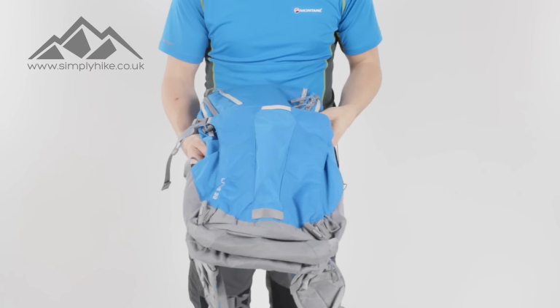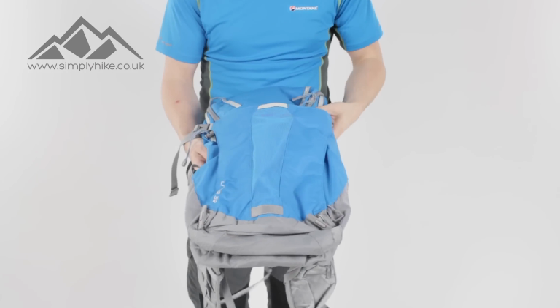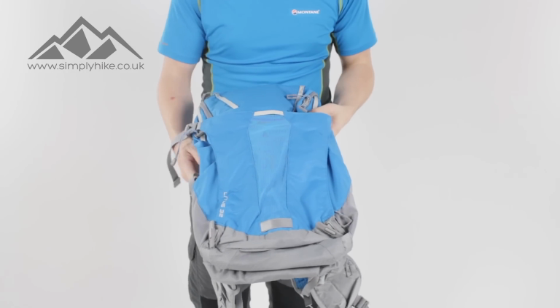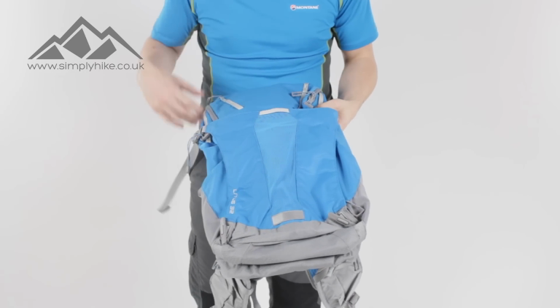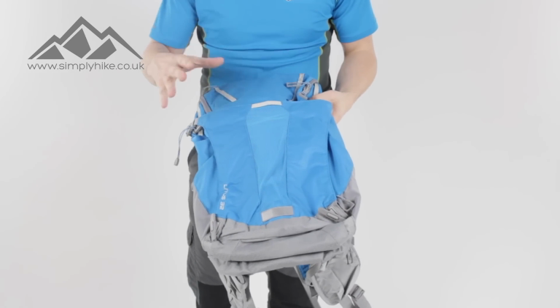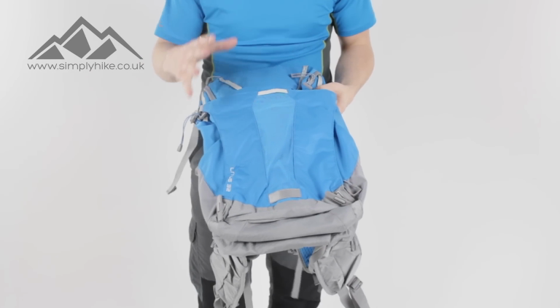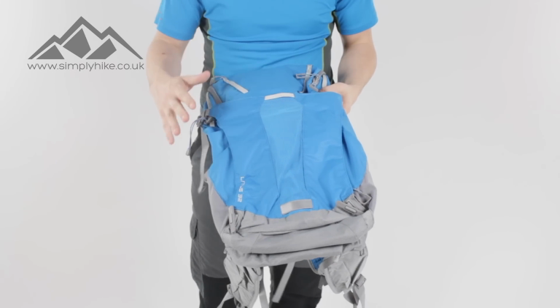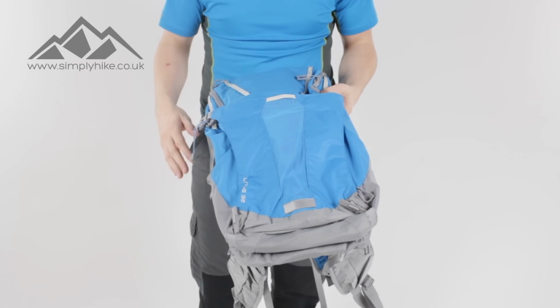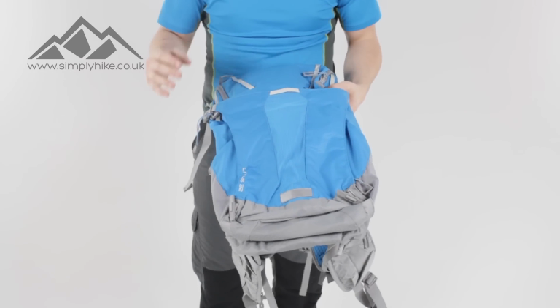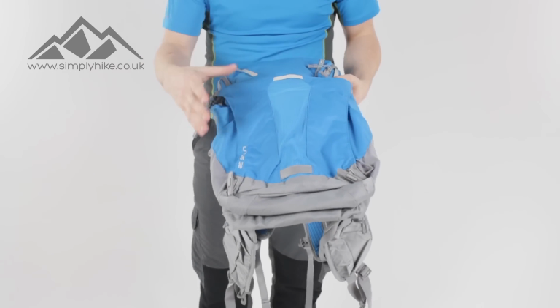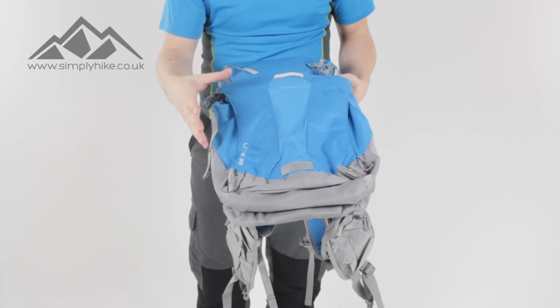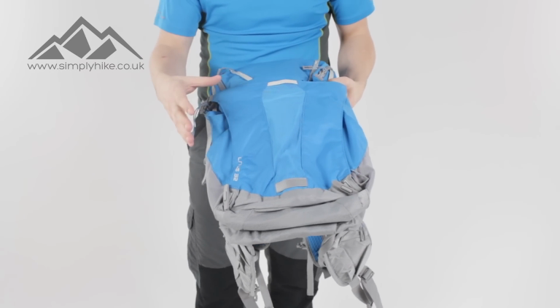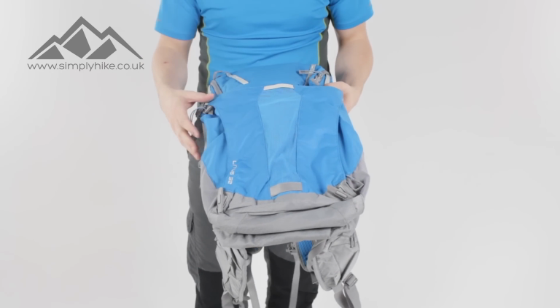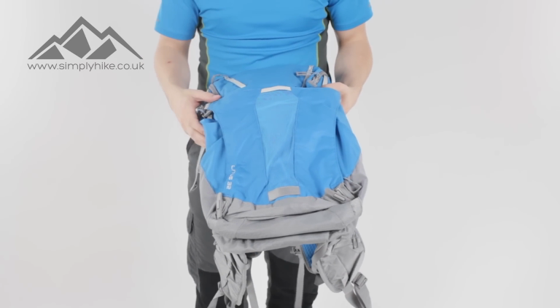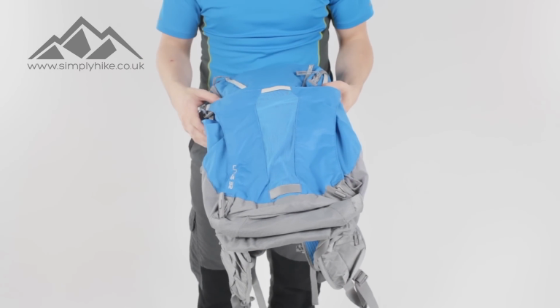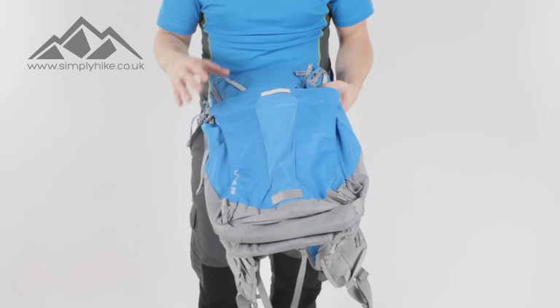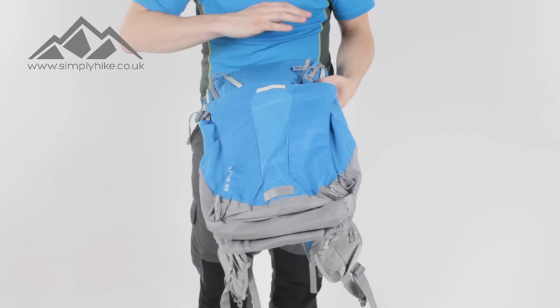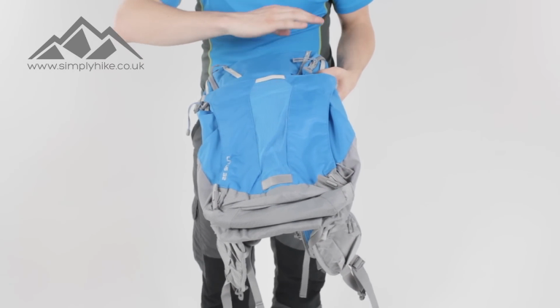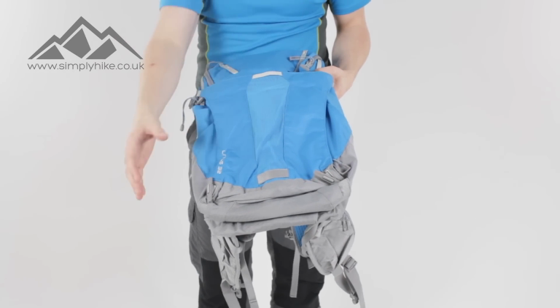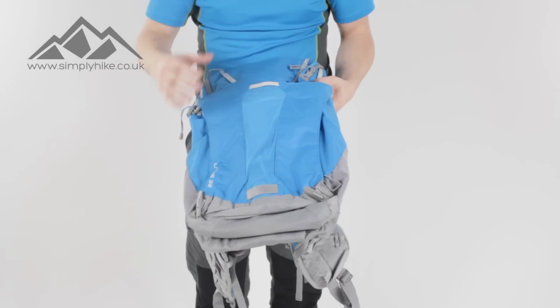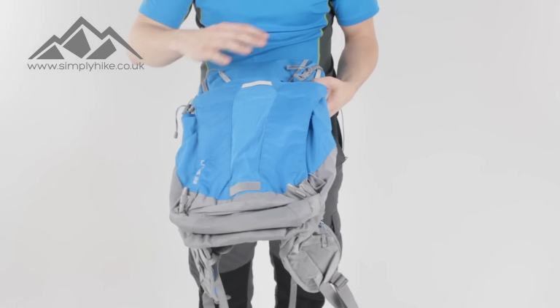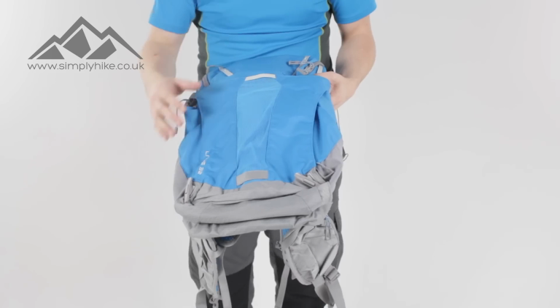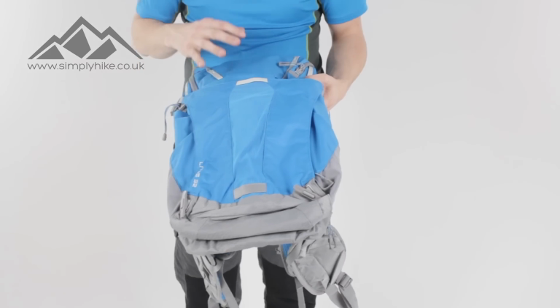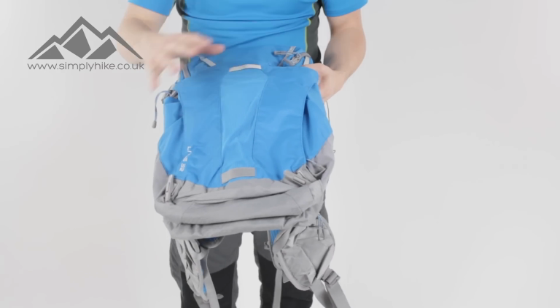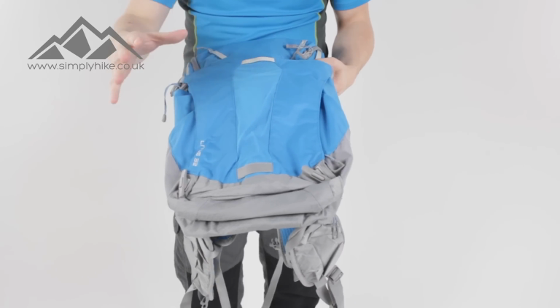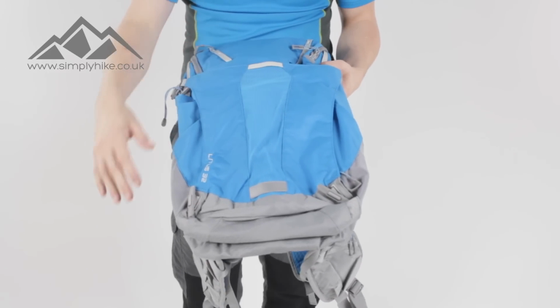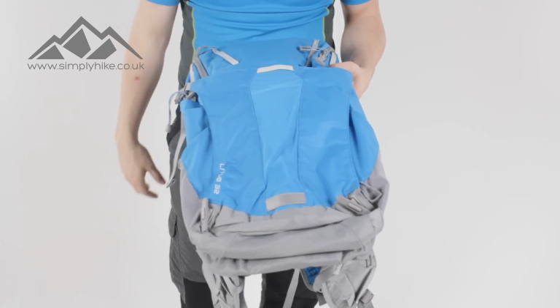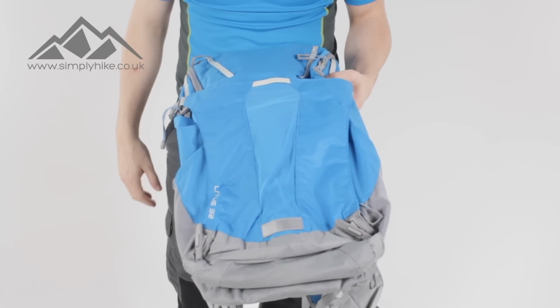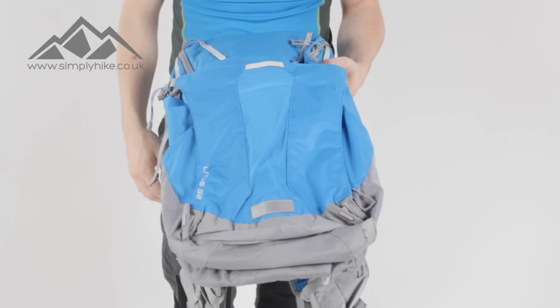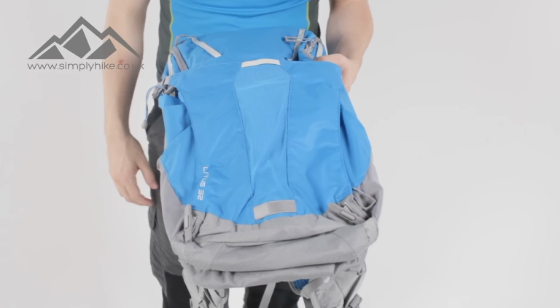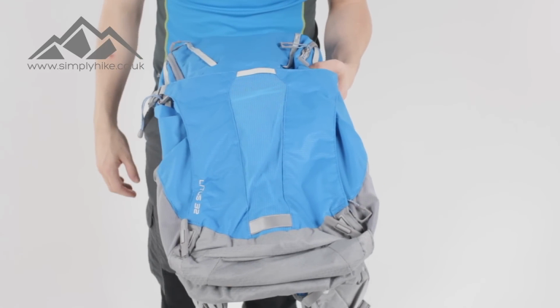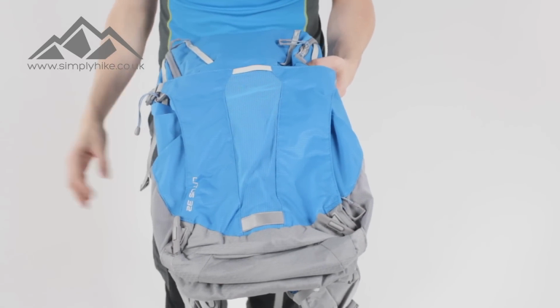So this rucksack is going to be perfect for day hikes. 32 litres is going to be more than enough — ideal for scrambling, hiking, even possibly a bit of climbing as well.